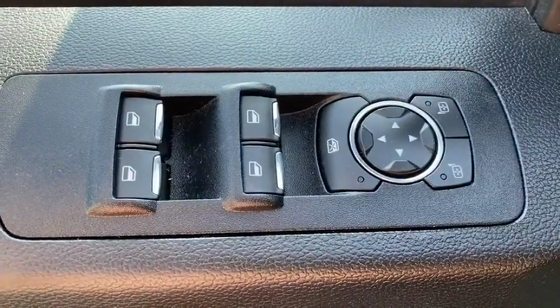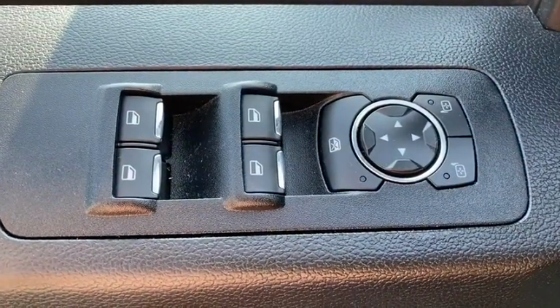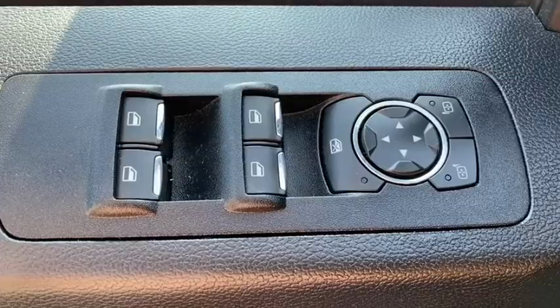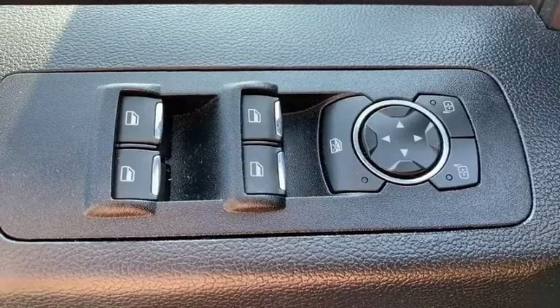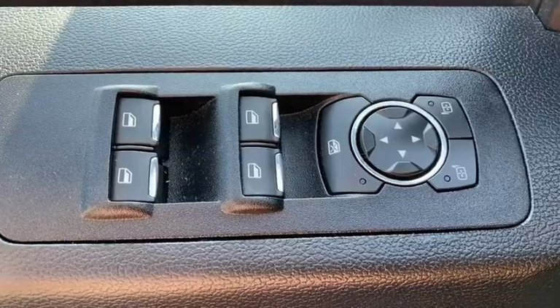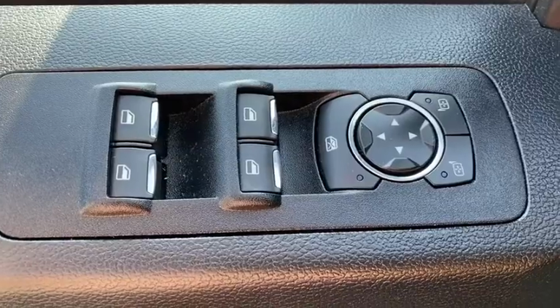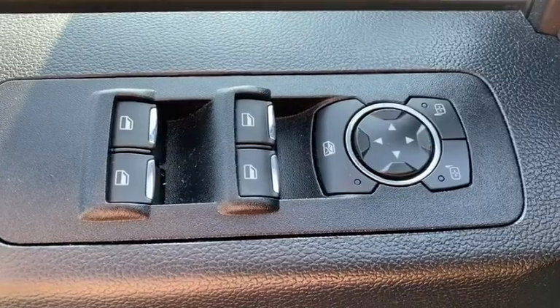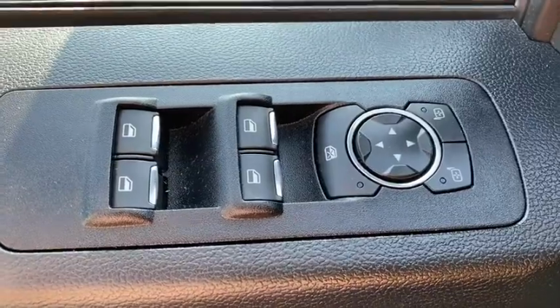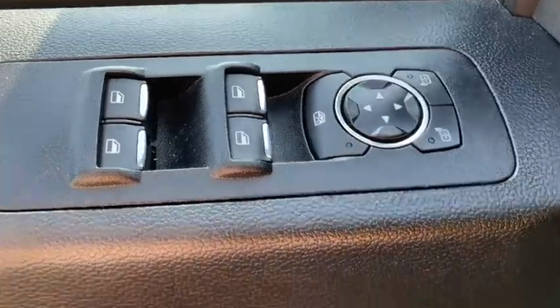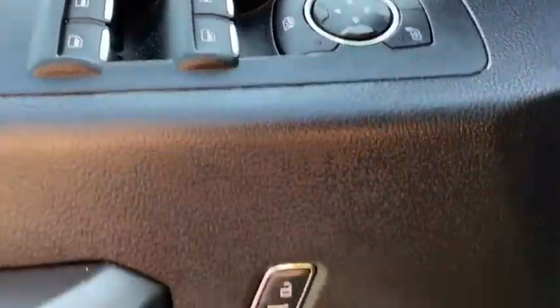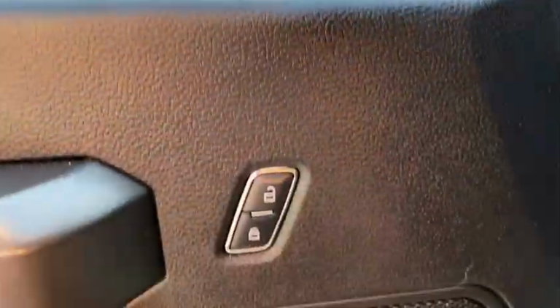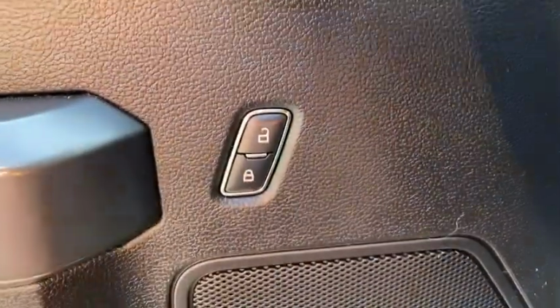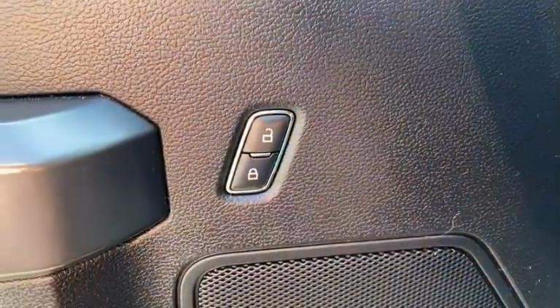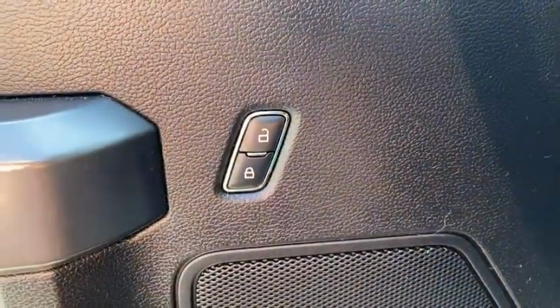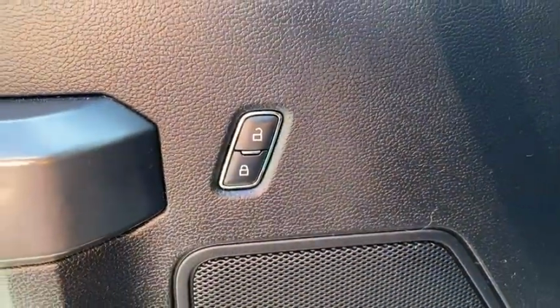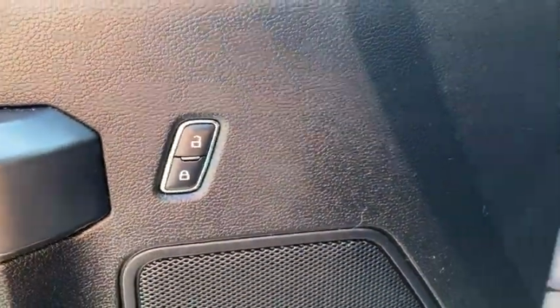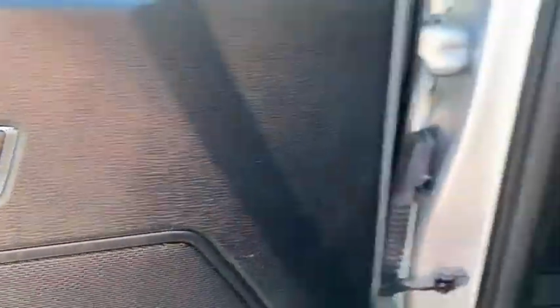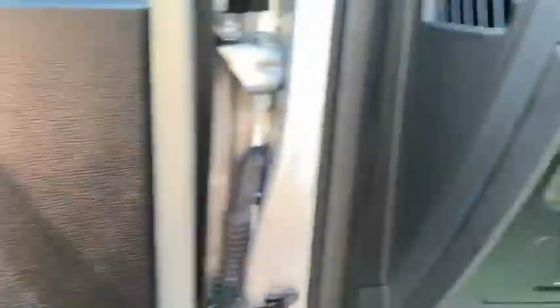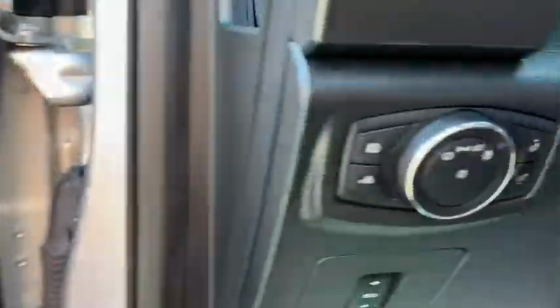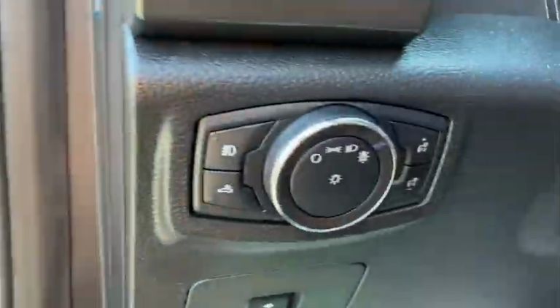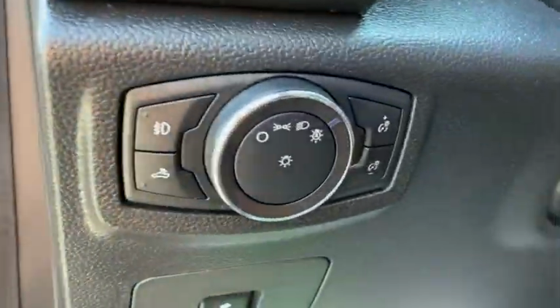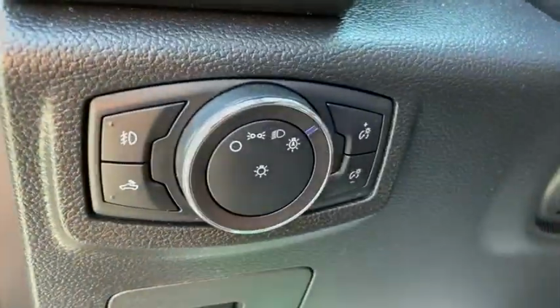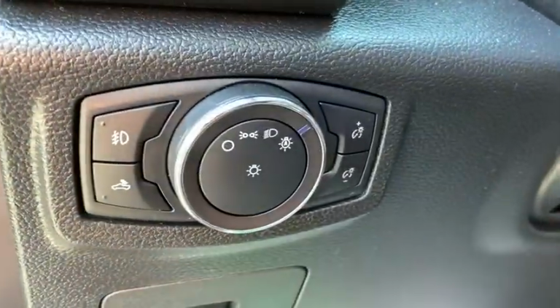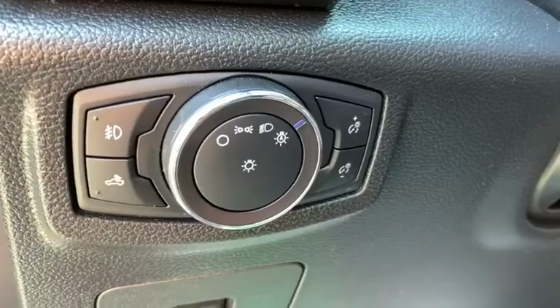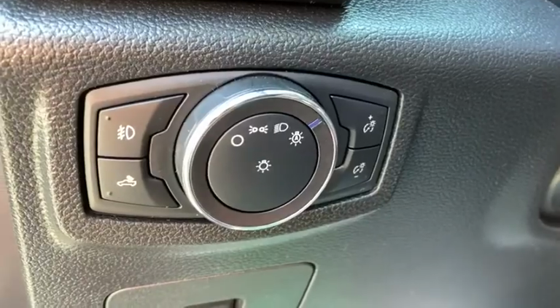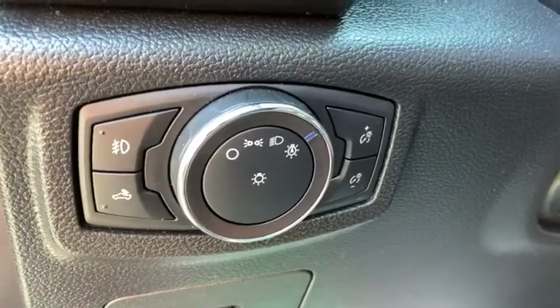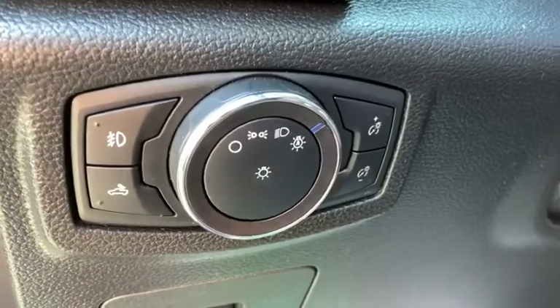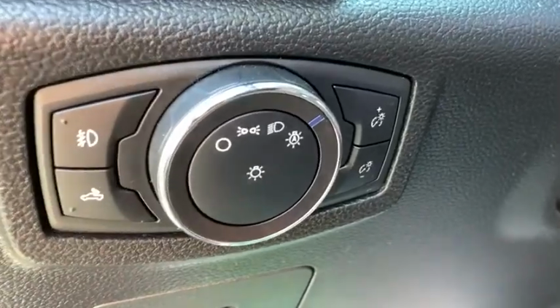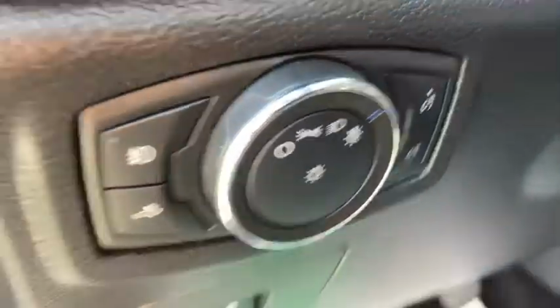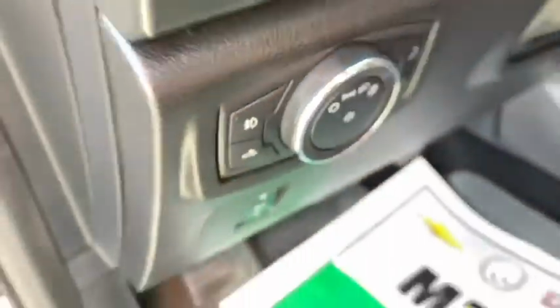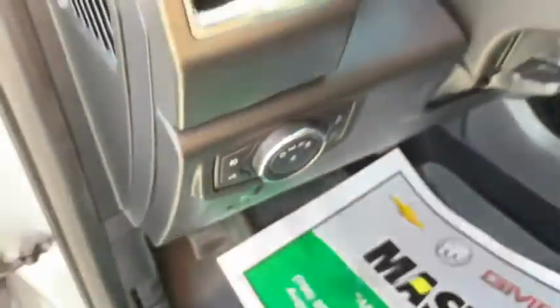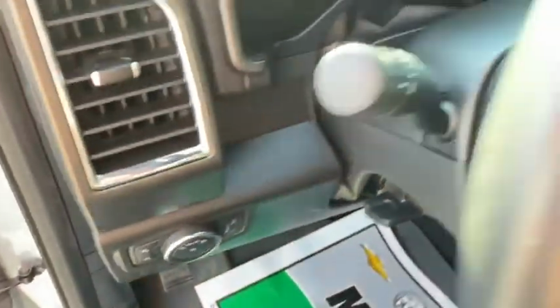Heated front seat, compass, panic alarm, brake assist, tachometer, remote keyless entry, tilt steering wheel, front reading lamp.